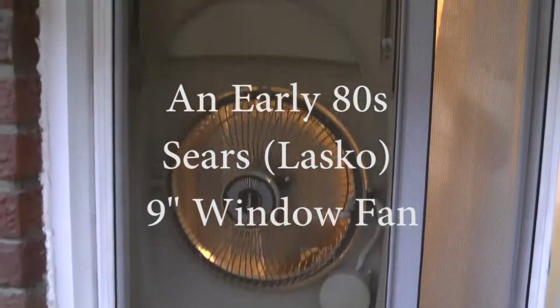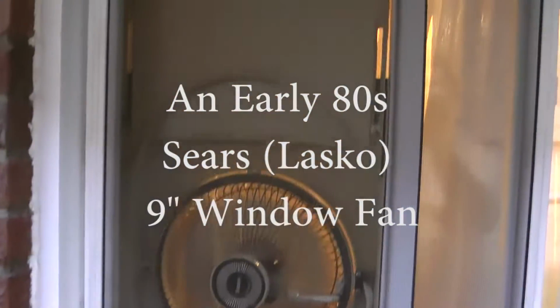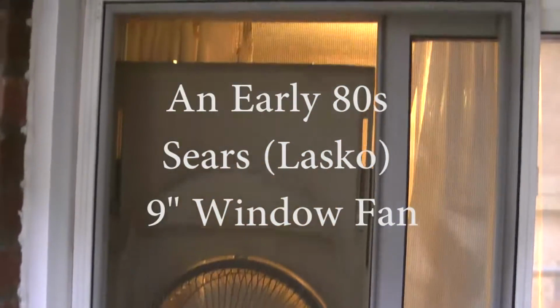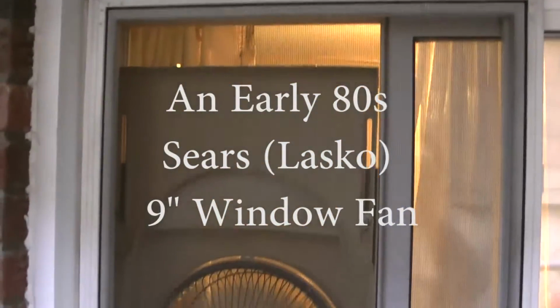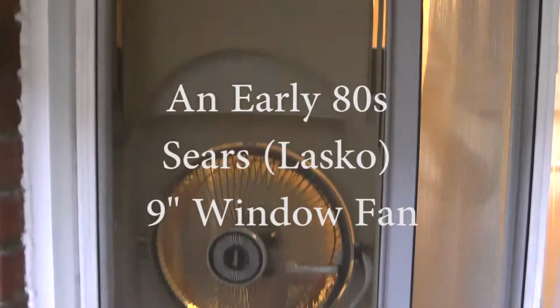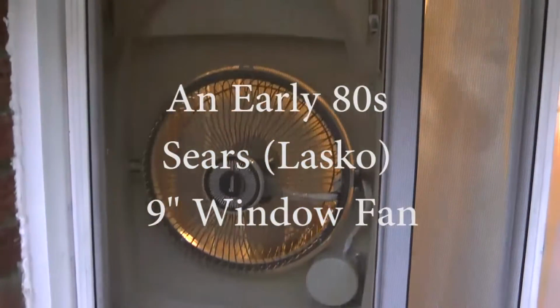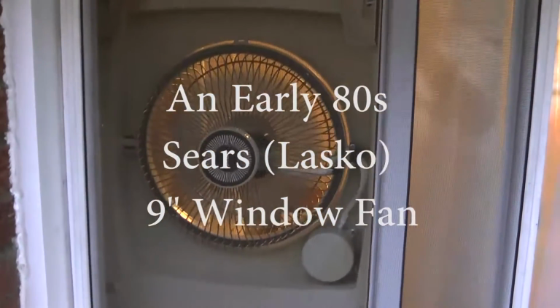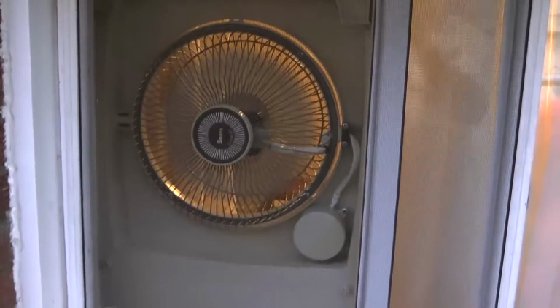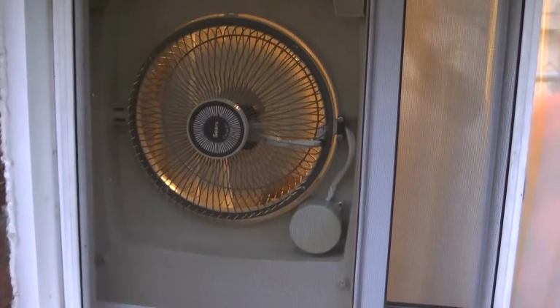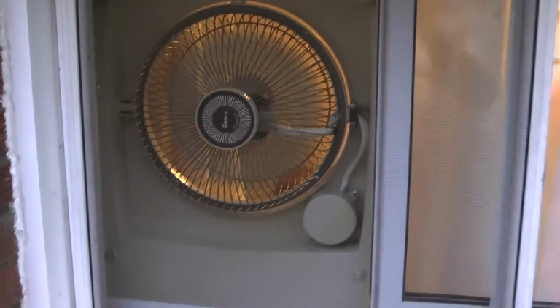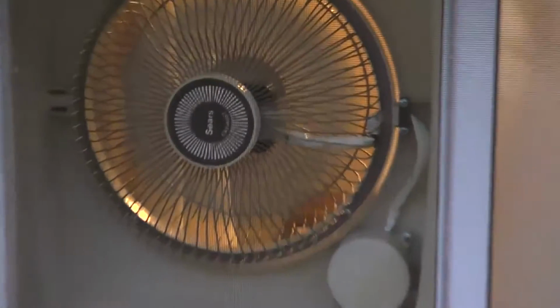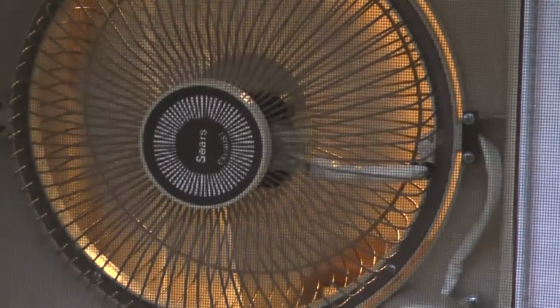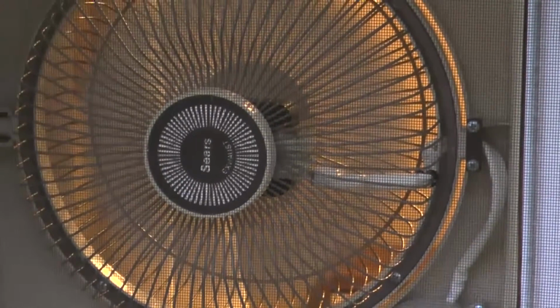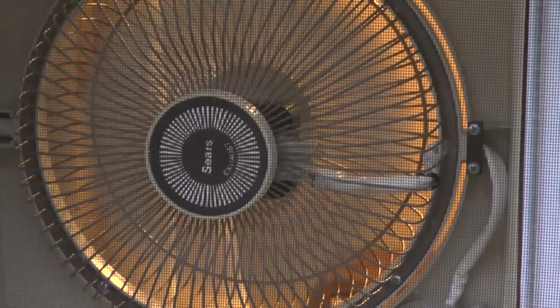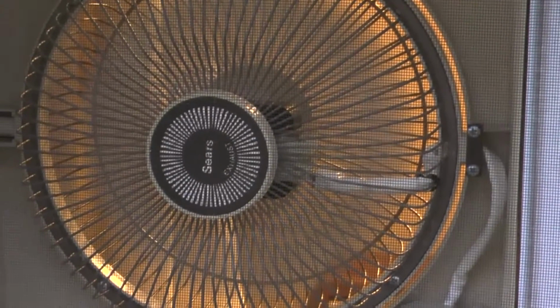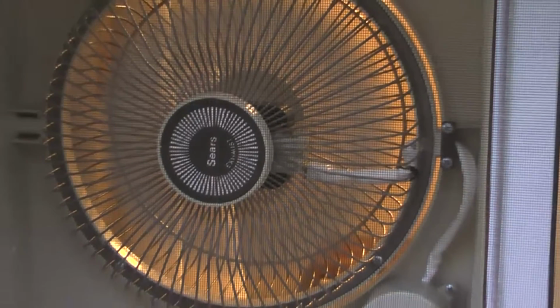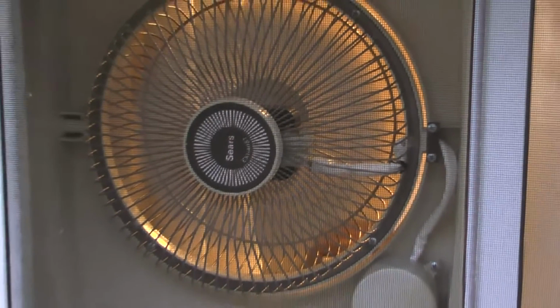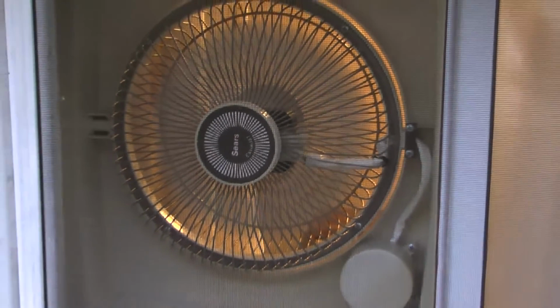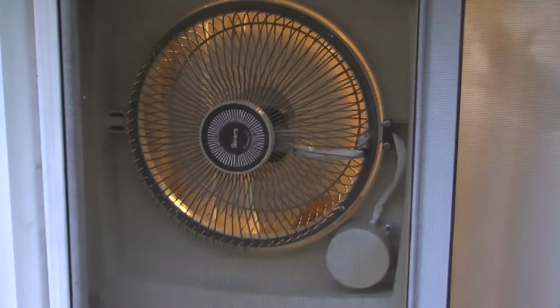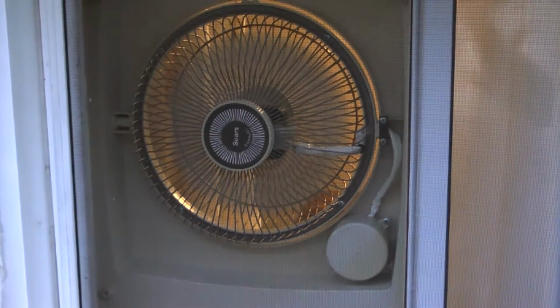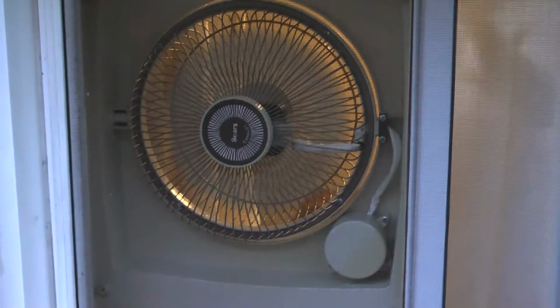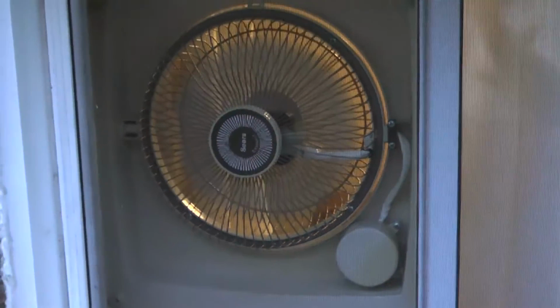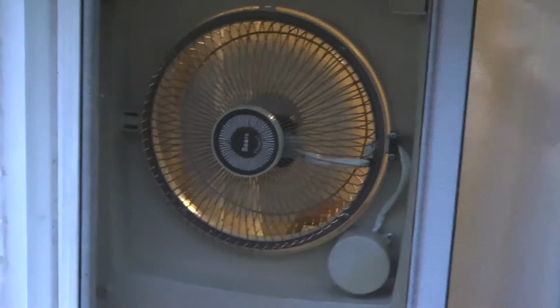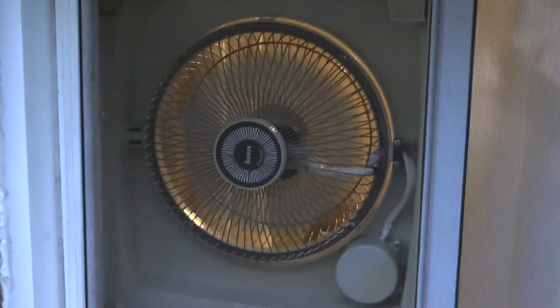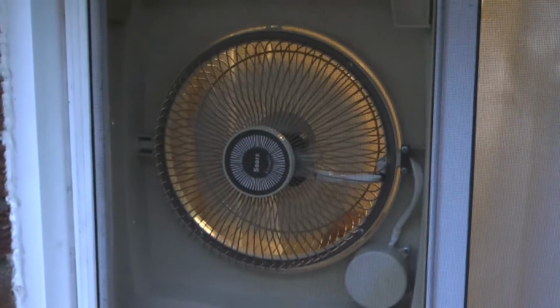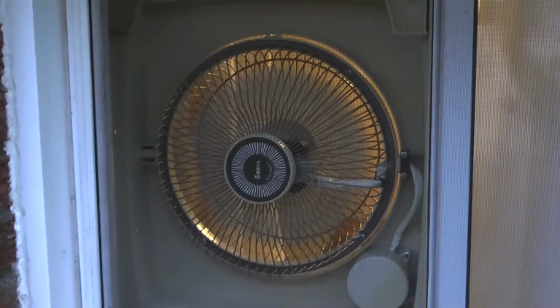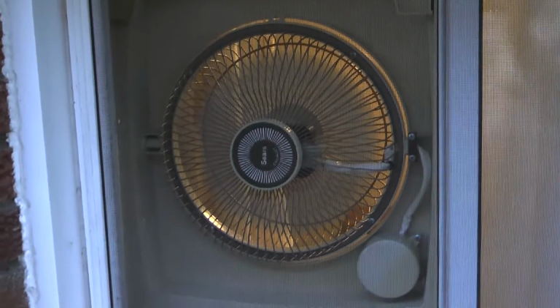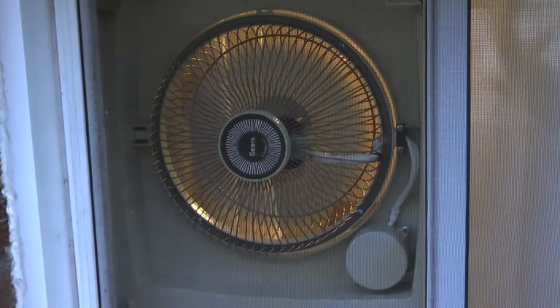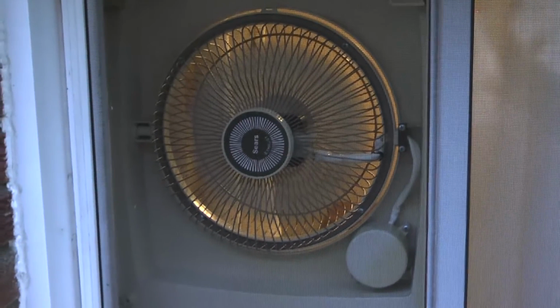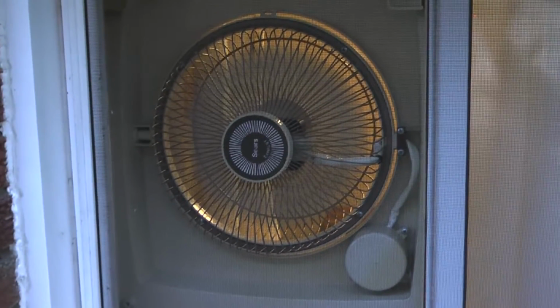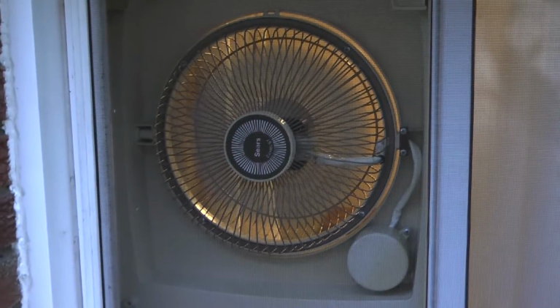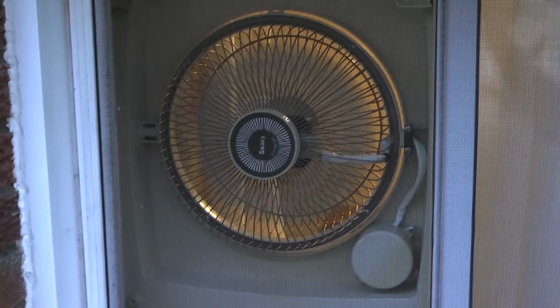This is the early 80s Sears window fan. We picked that up from the Red, White and Blue Thrift Store in Pittsburgh, and it was $4.99.